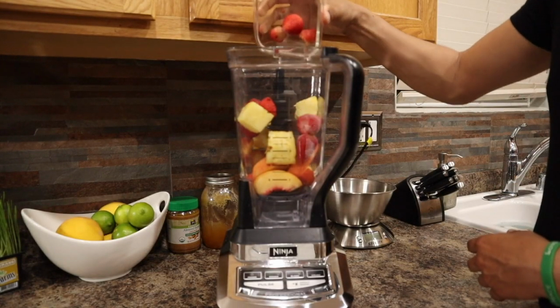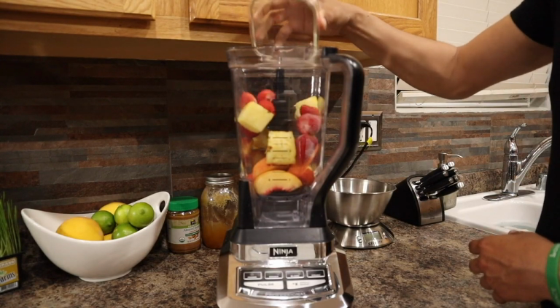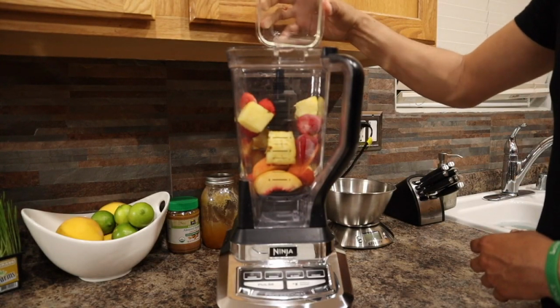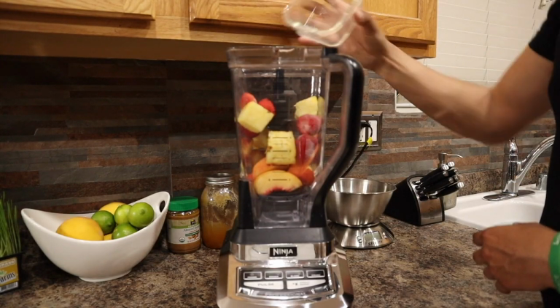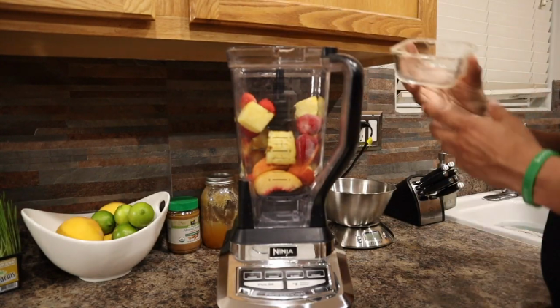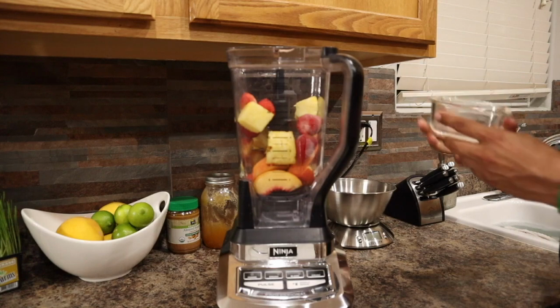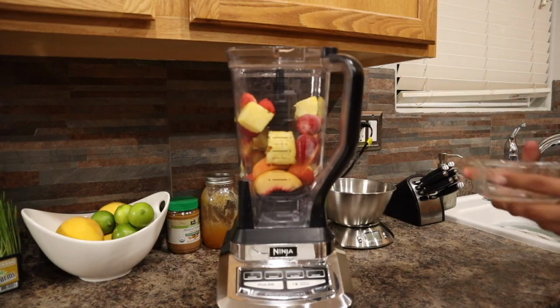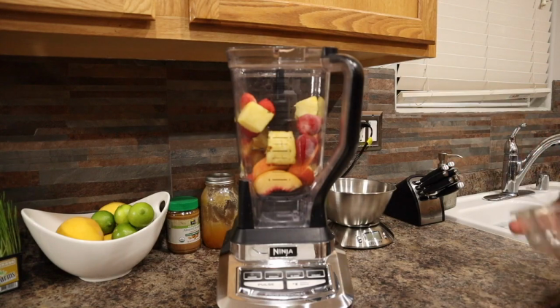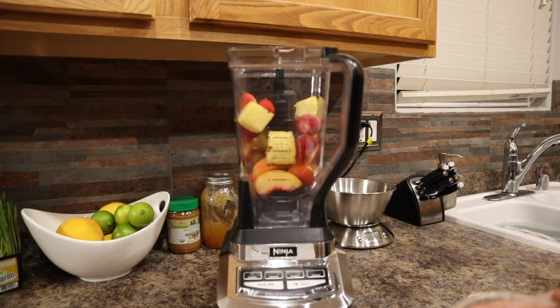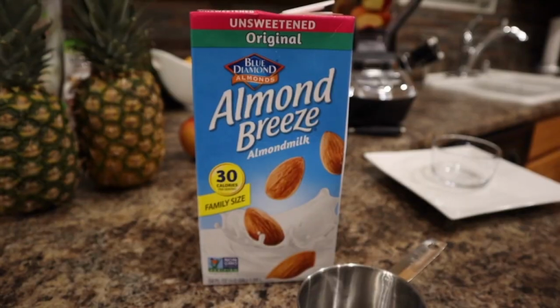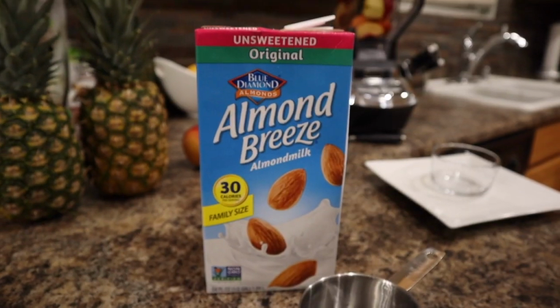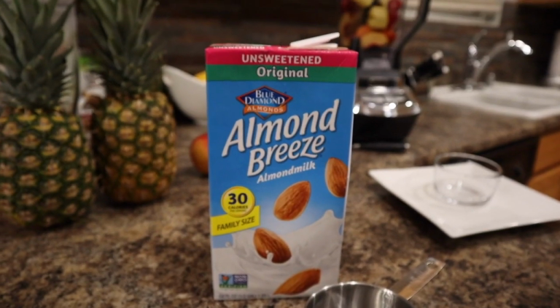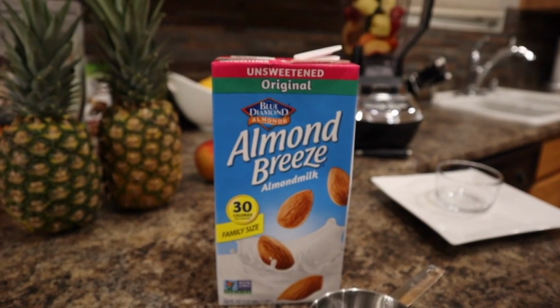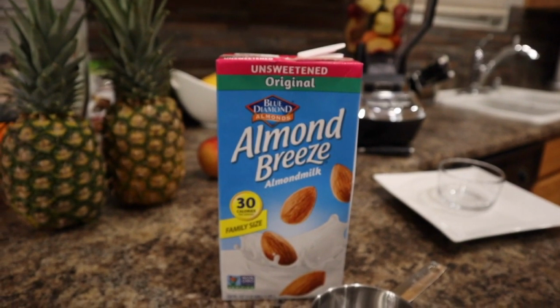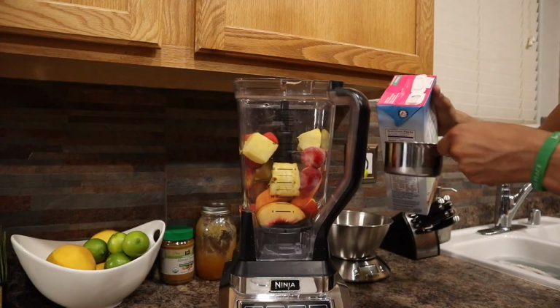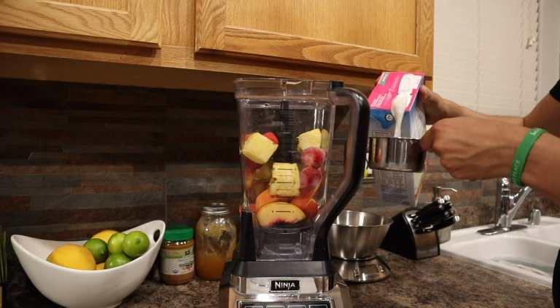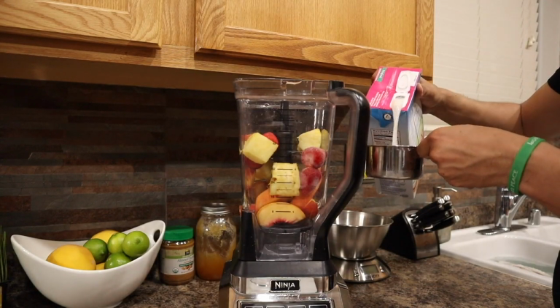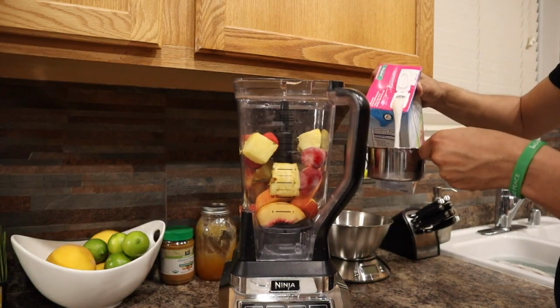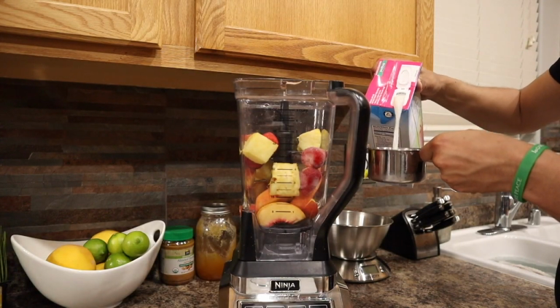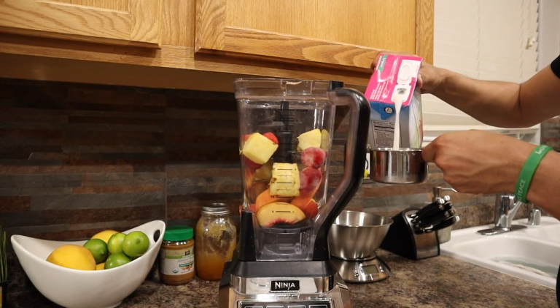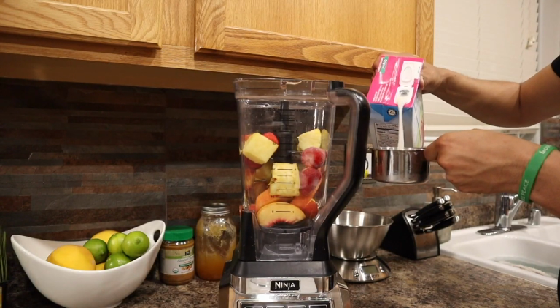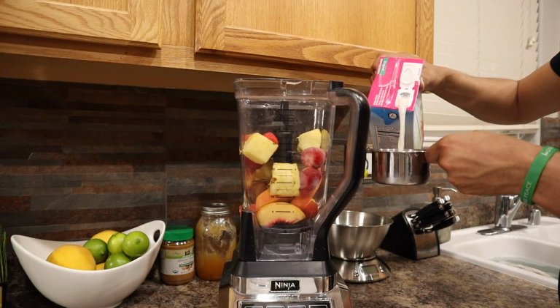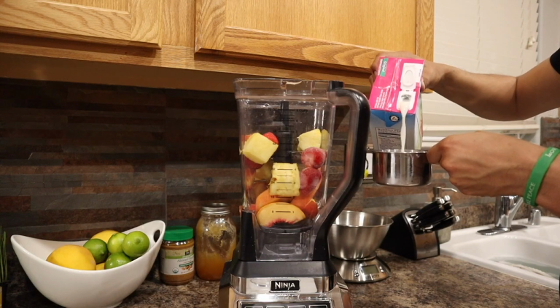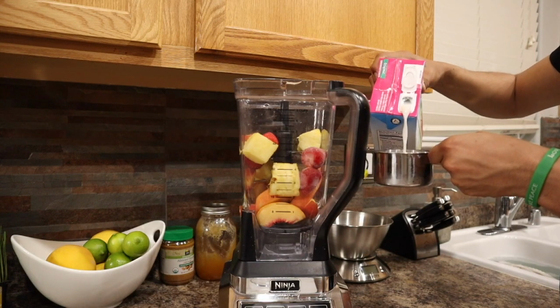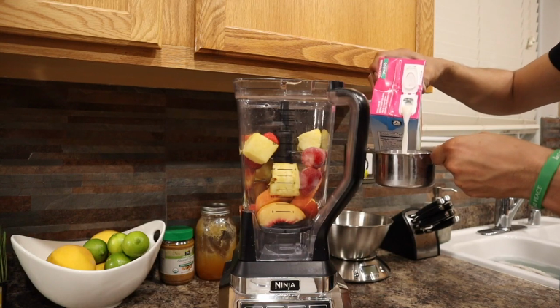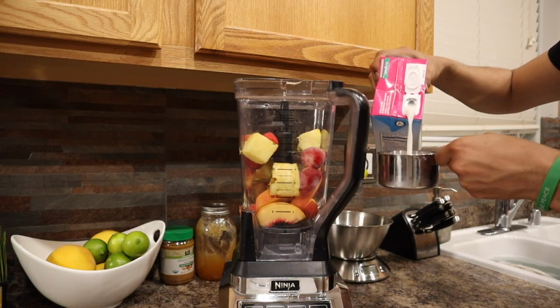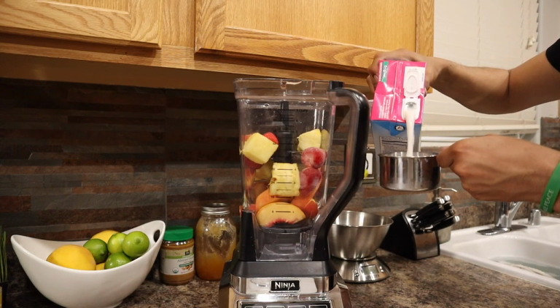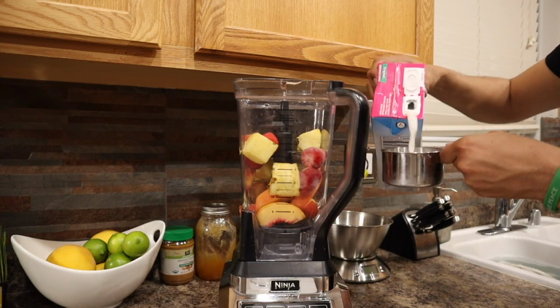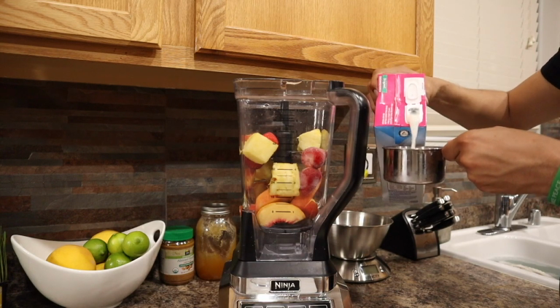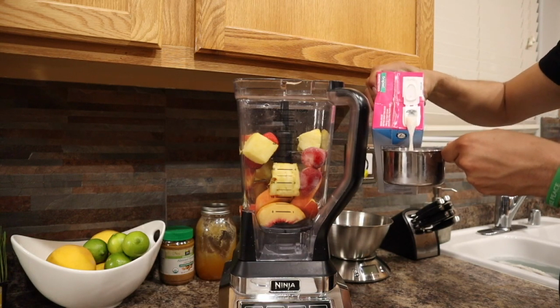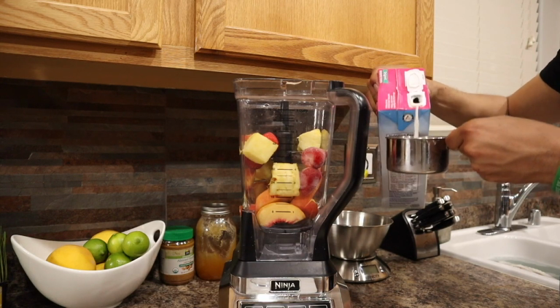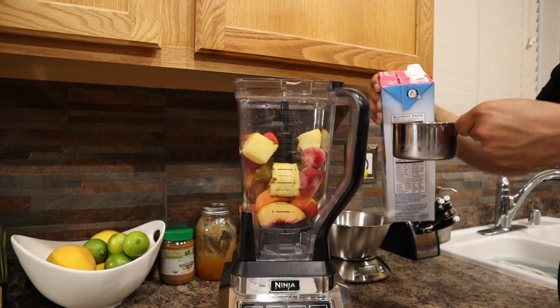Yummy! And lastly, I'm going to add one cup of almond milk. You can also use coconut milk or soy milk, whatever you like the best.